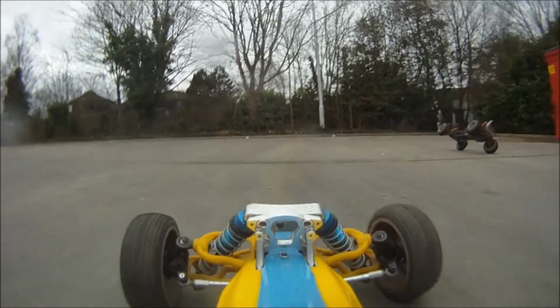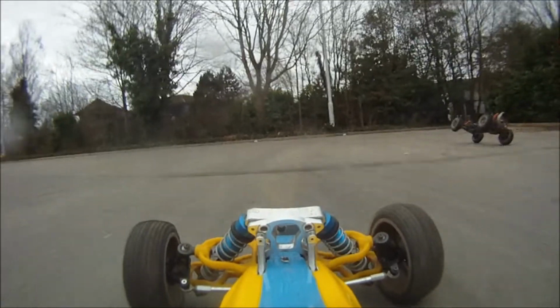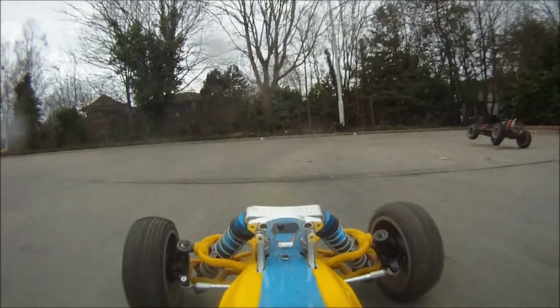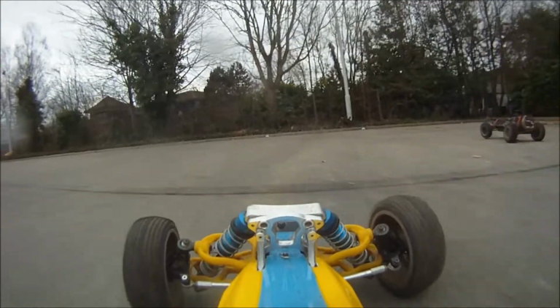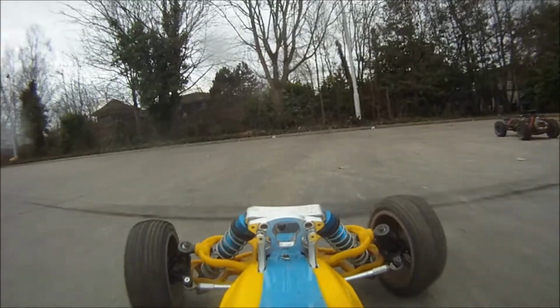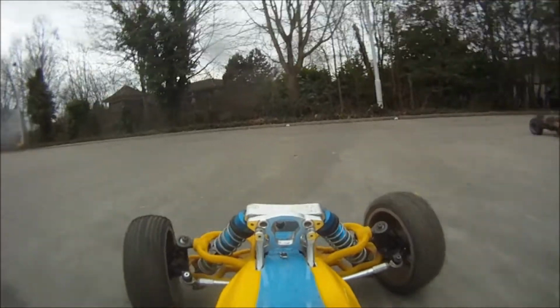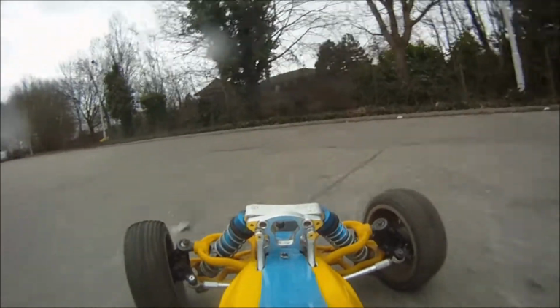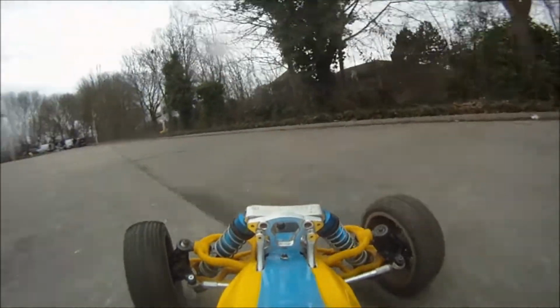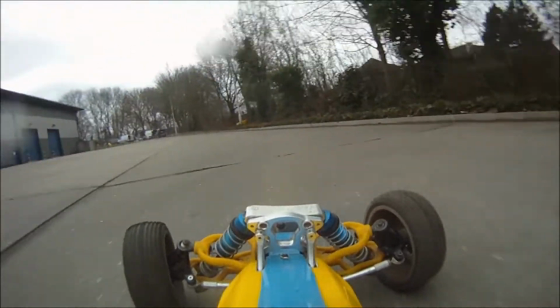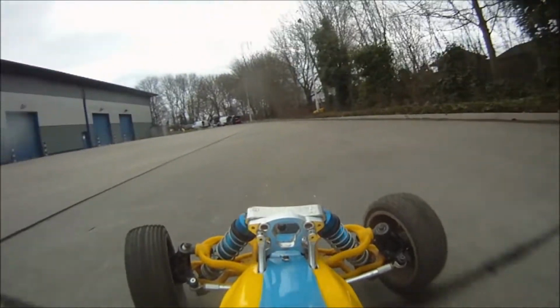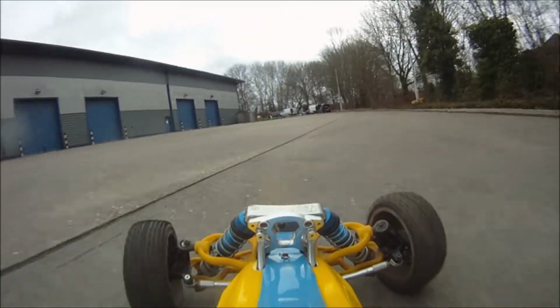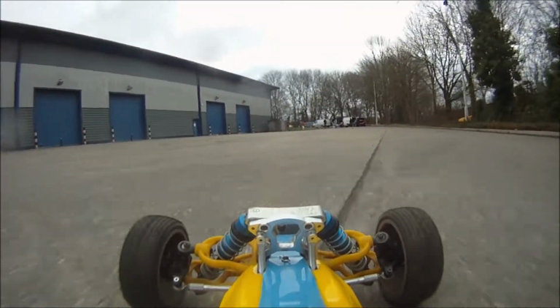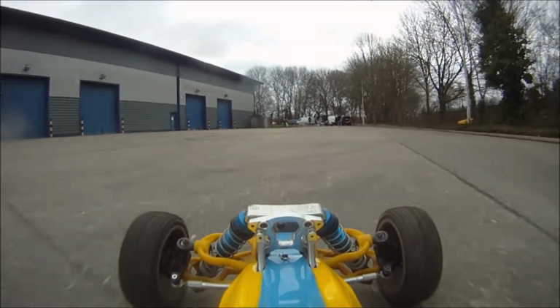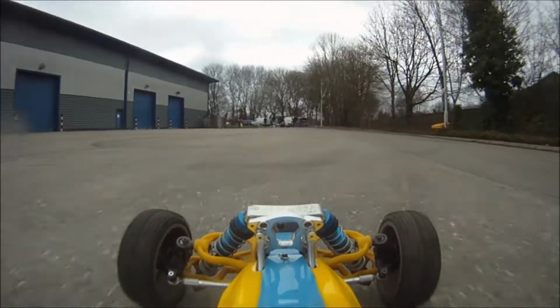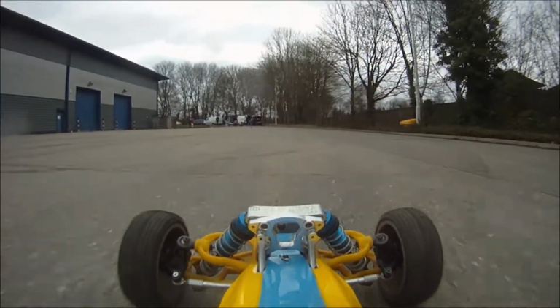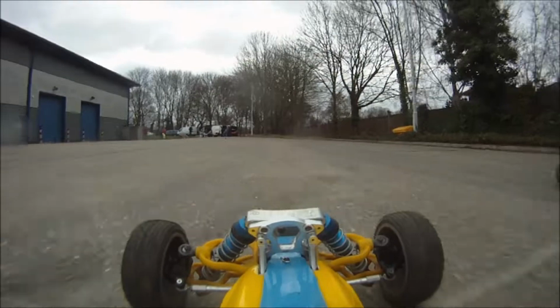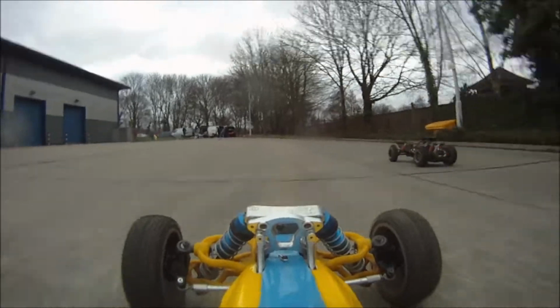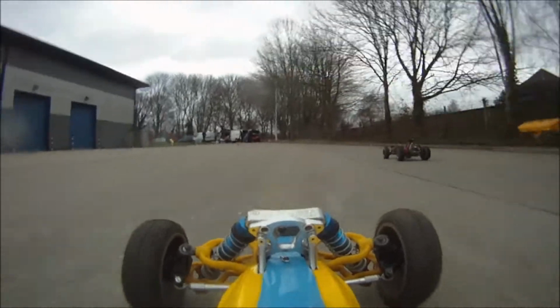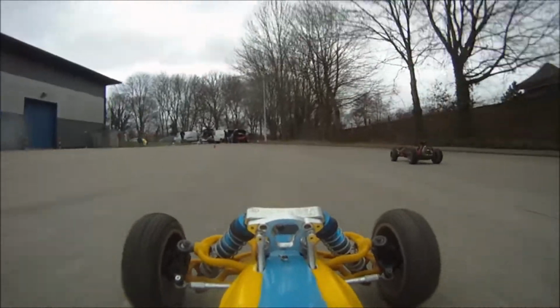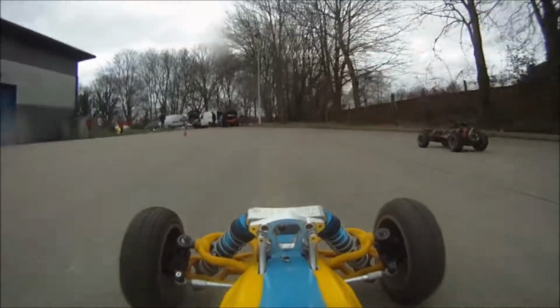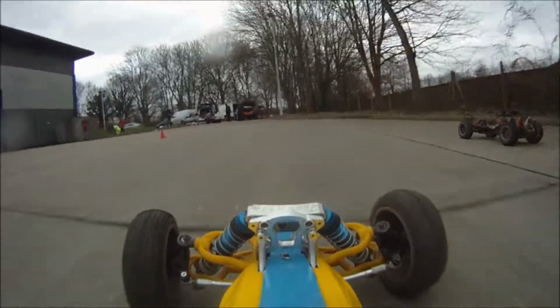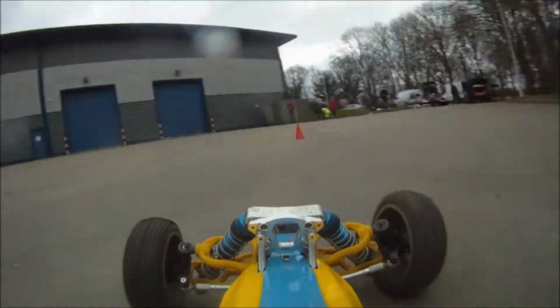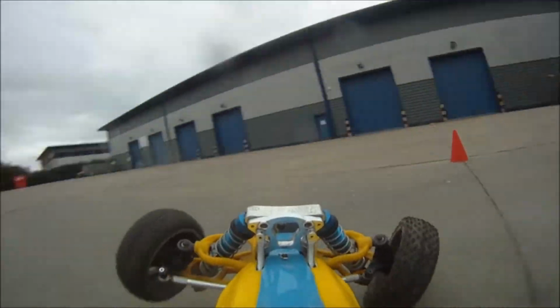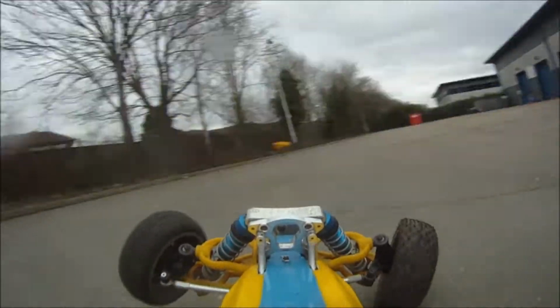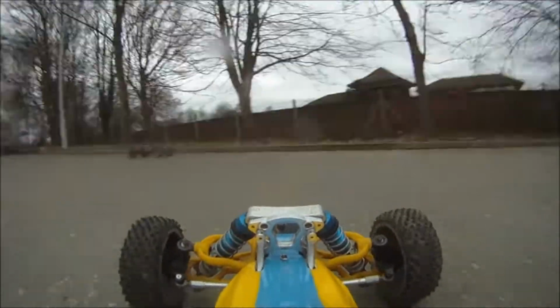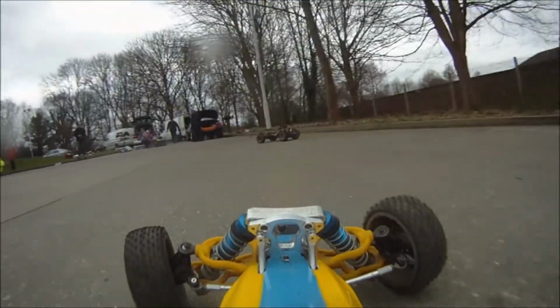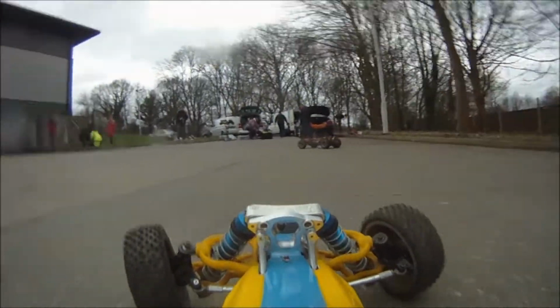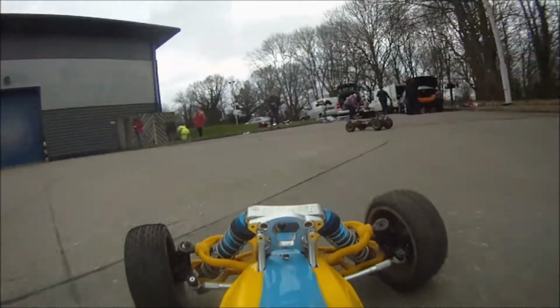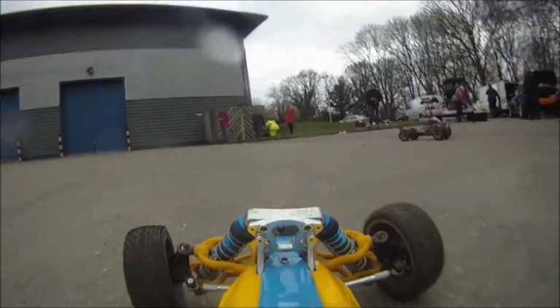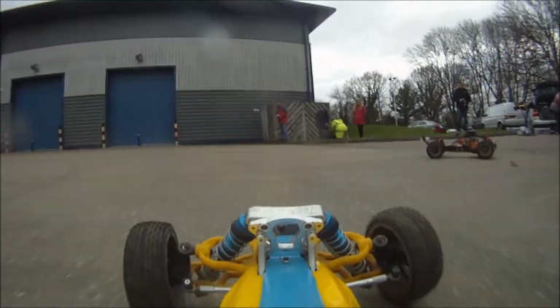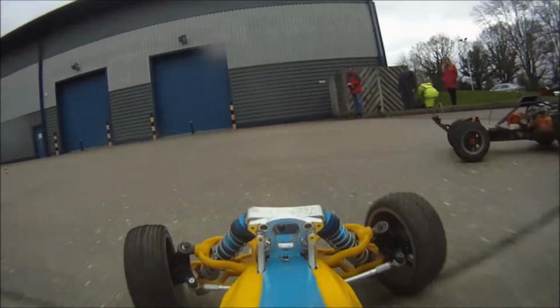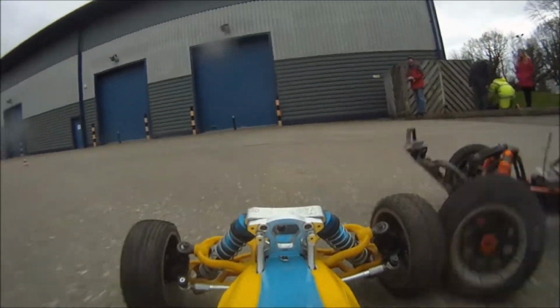Nearly tipped it over - Craig's a good driver, he saved that nicely. I don't think he's even in the hobby anymore, but he was a cracking driver.